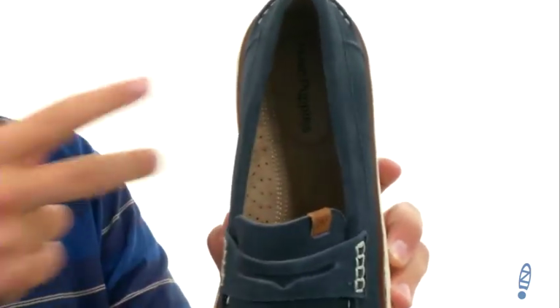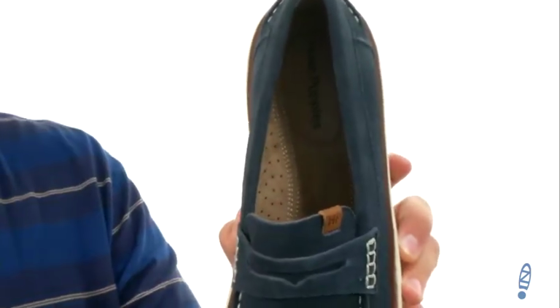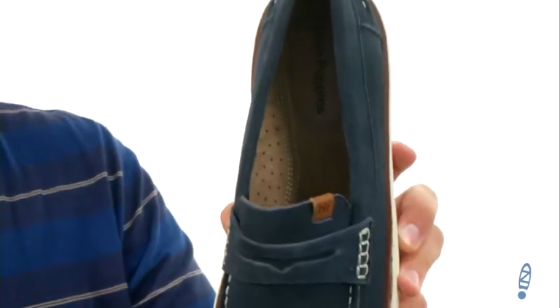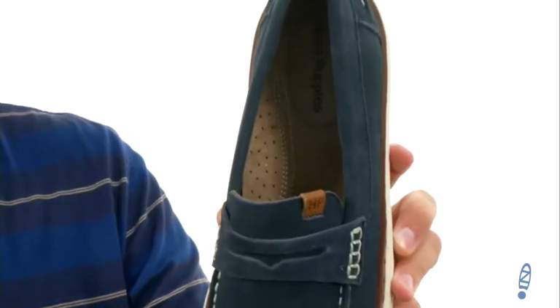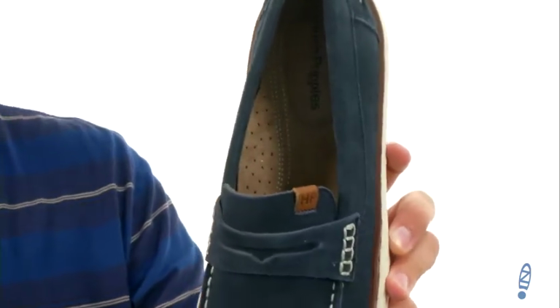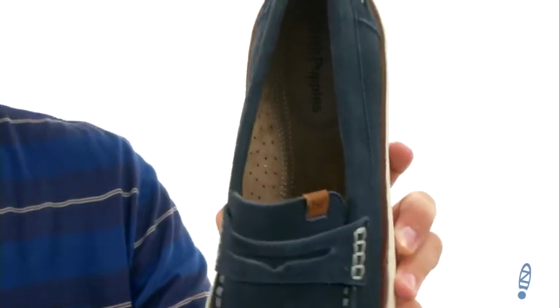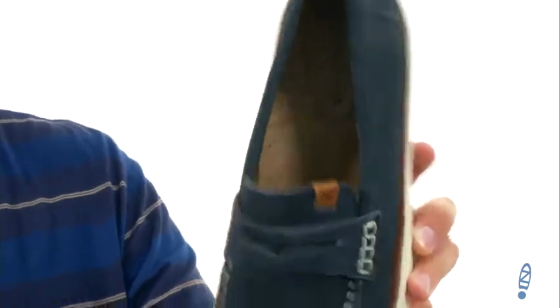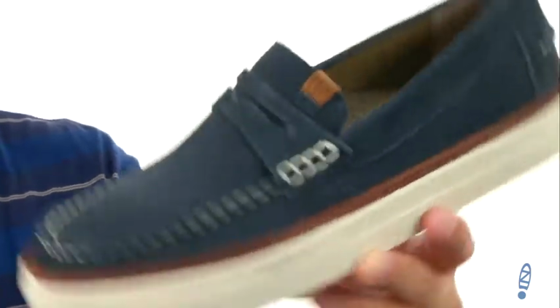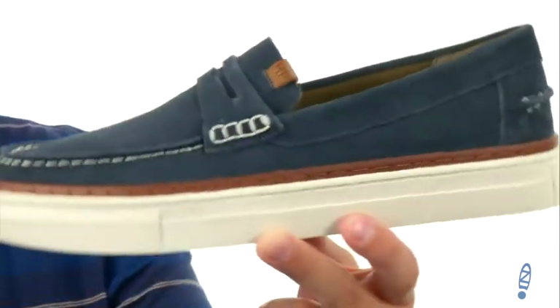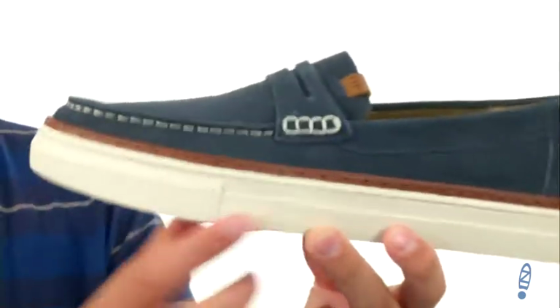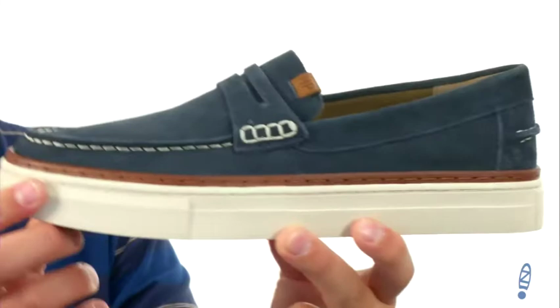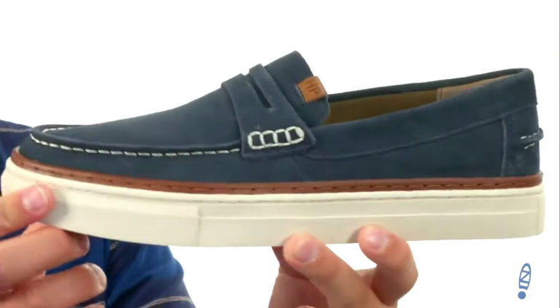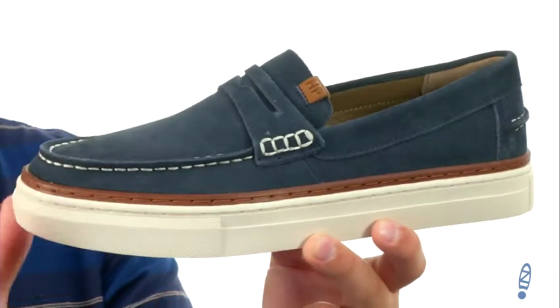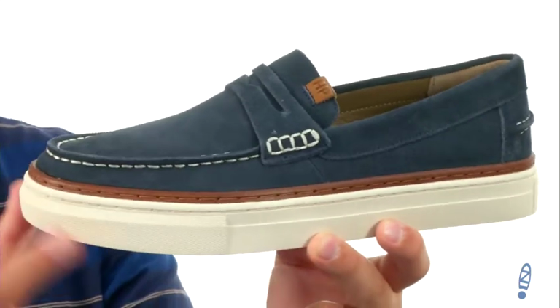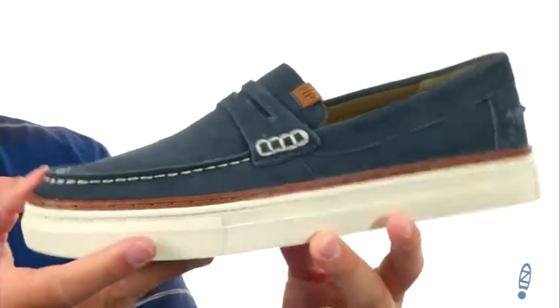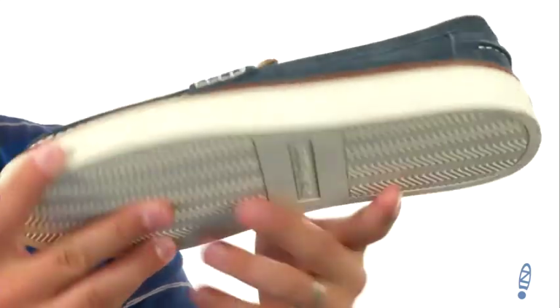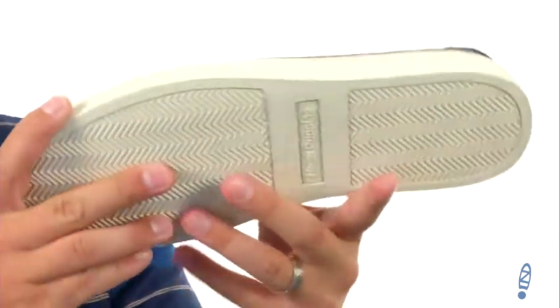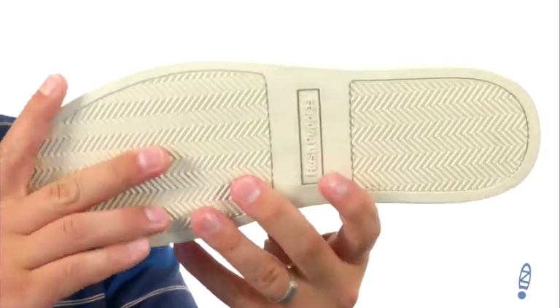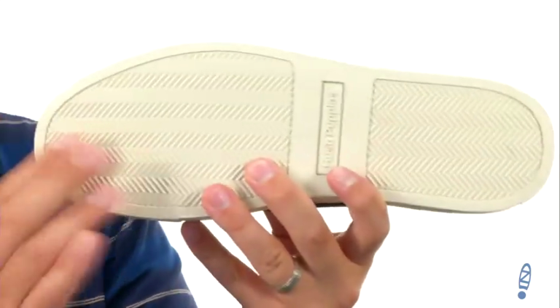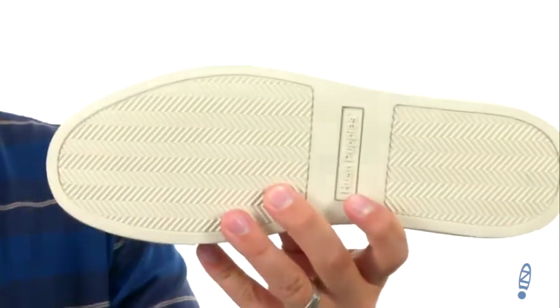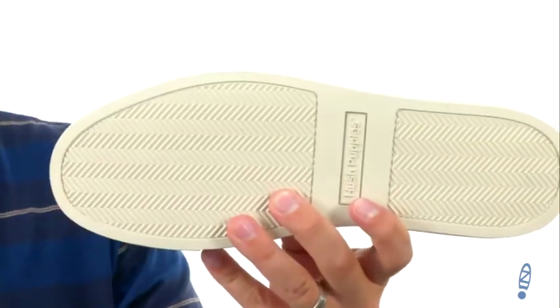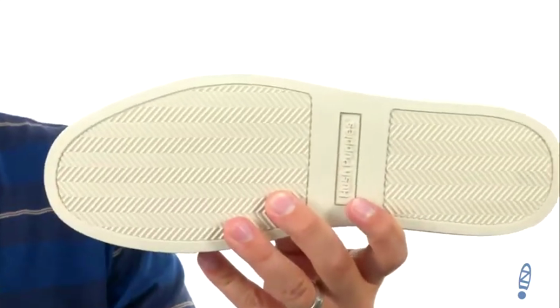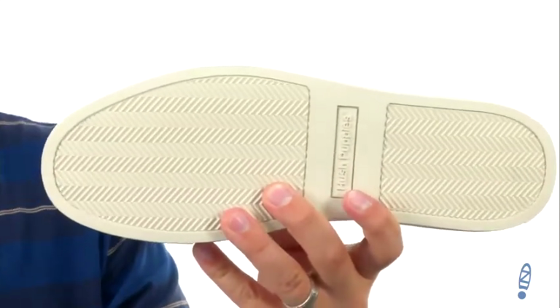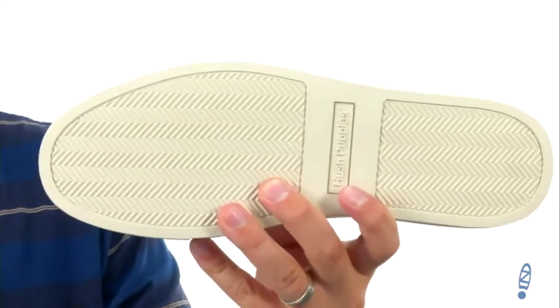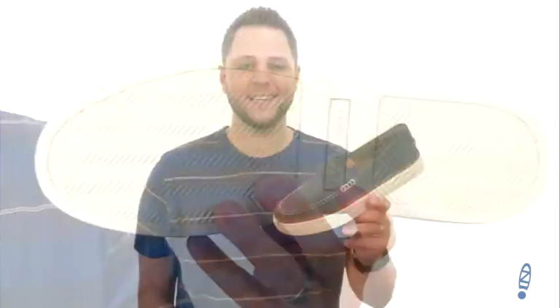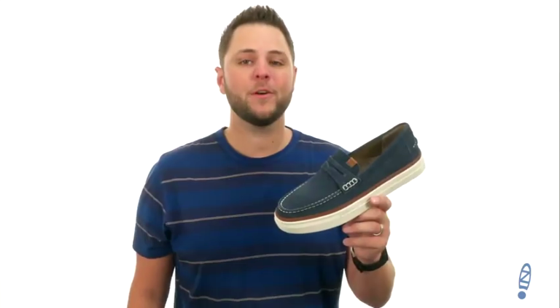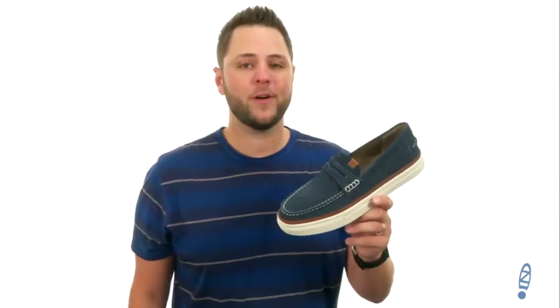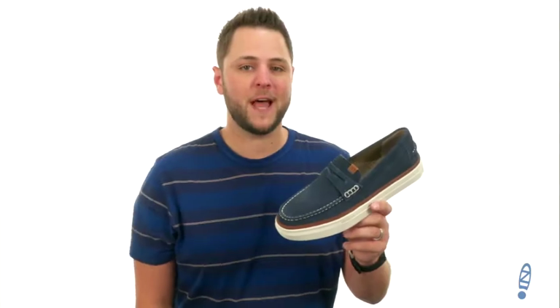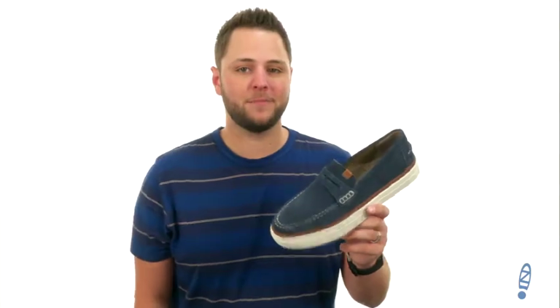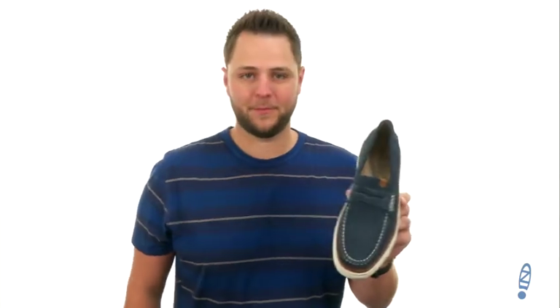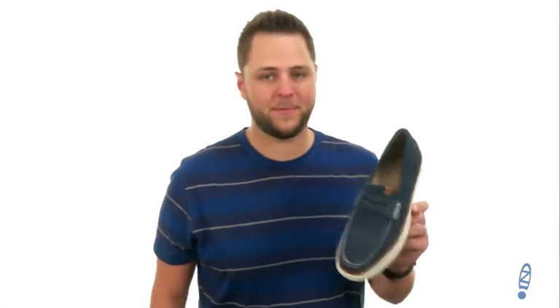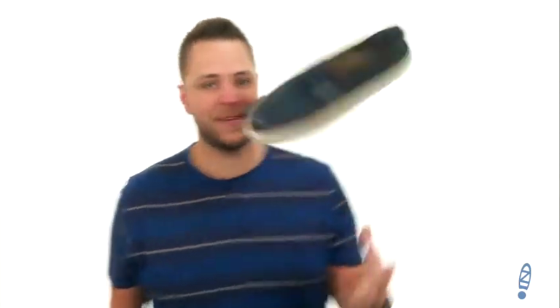With a super thick midsole beneath all that for lots of shock absorption, and that sturdy rubber outsole down here. Give them a look for yourself from Hush Puppies.